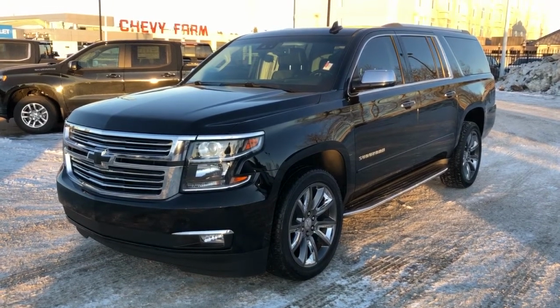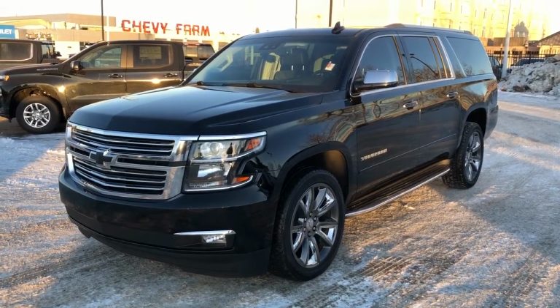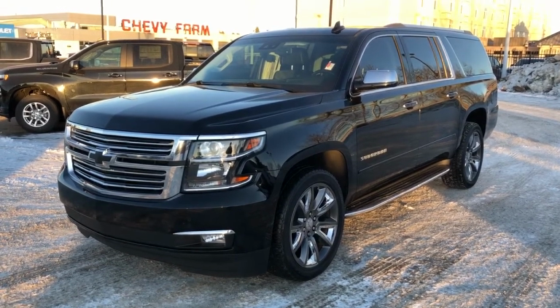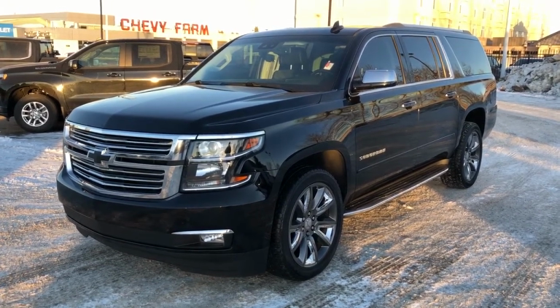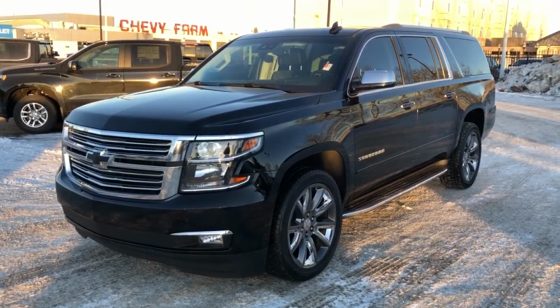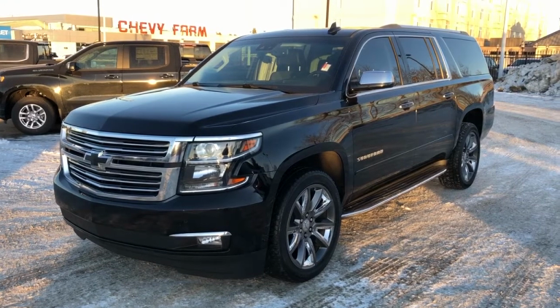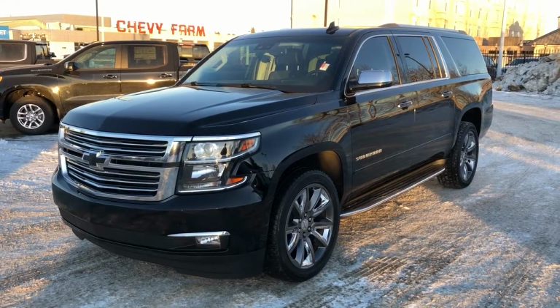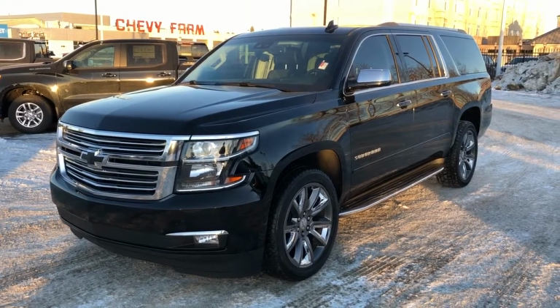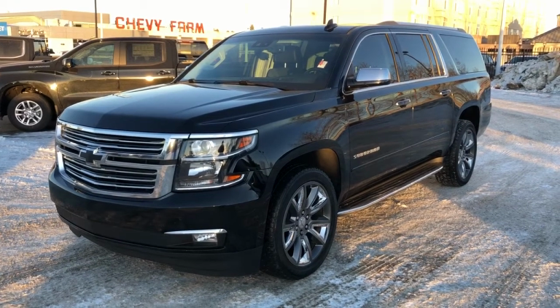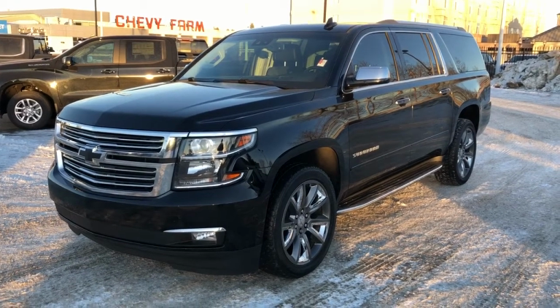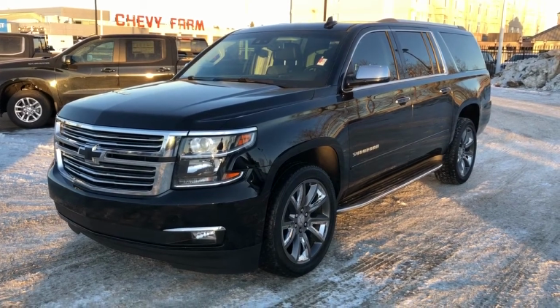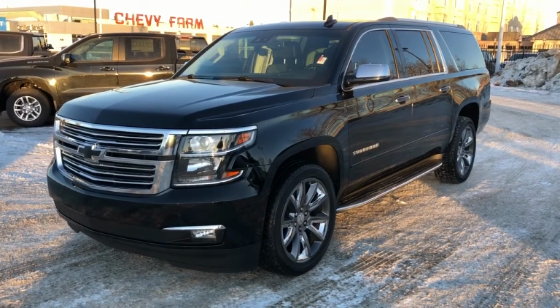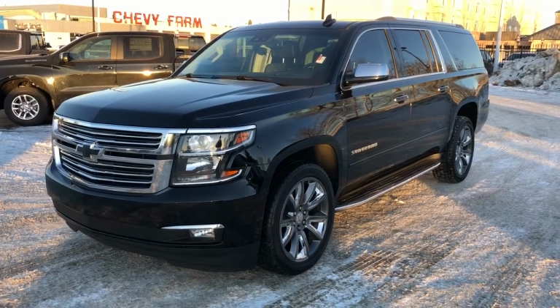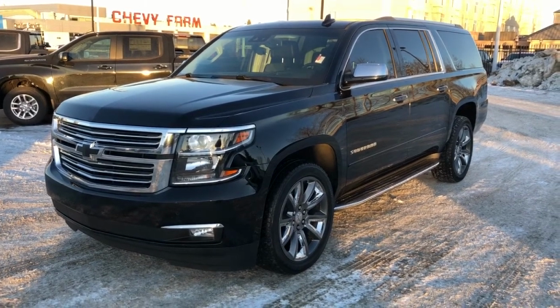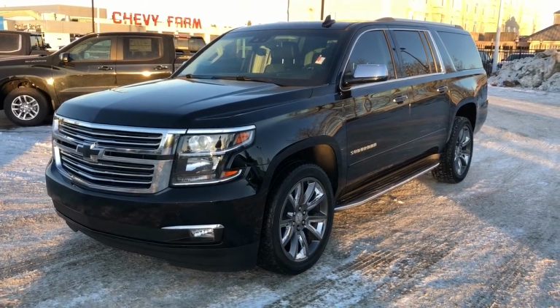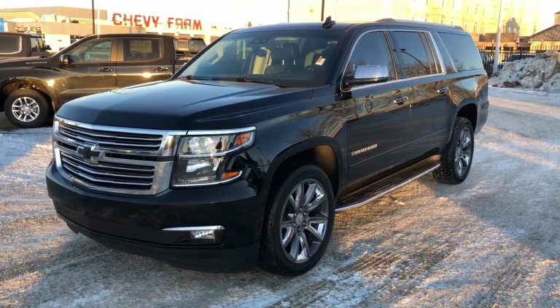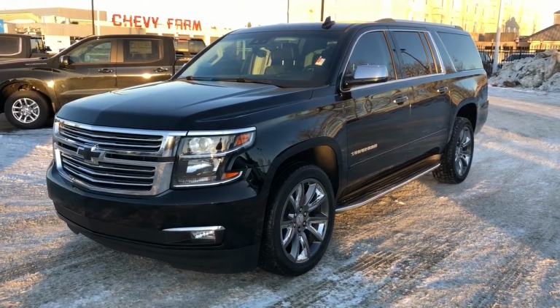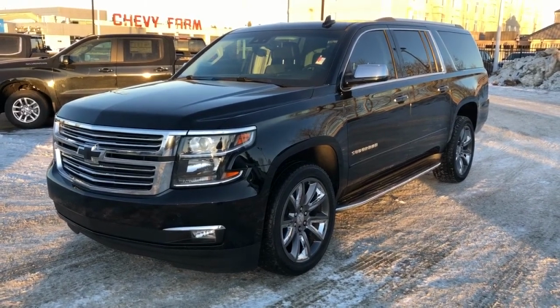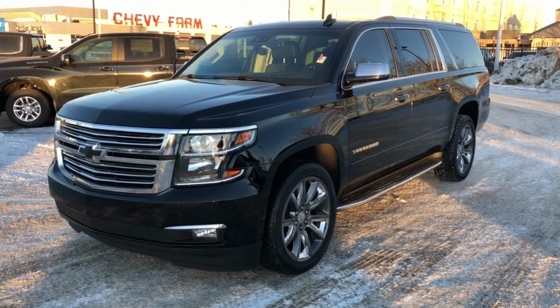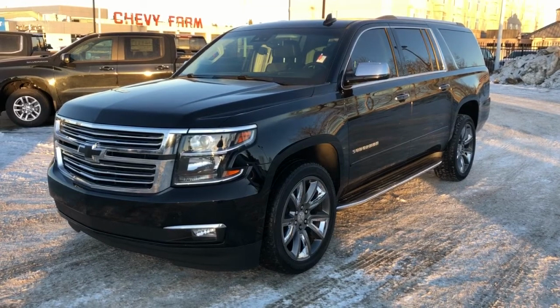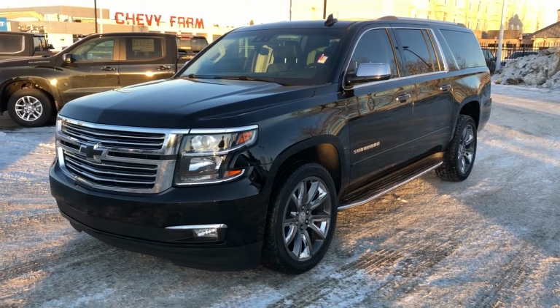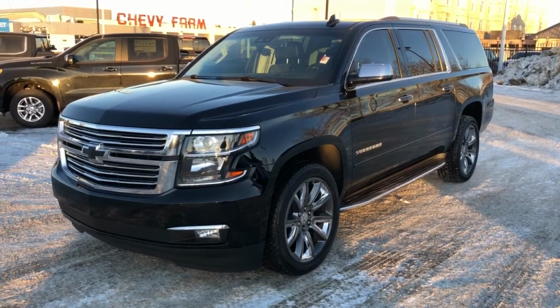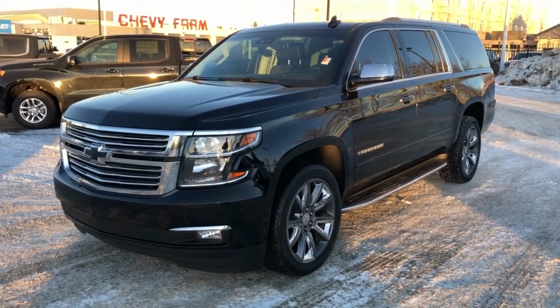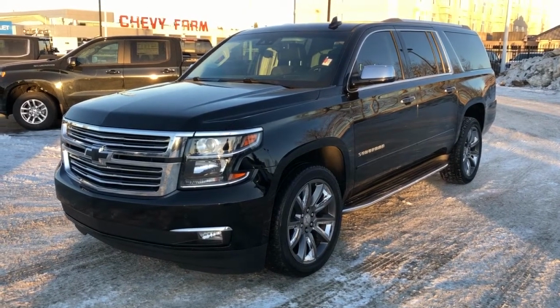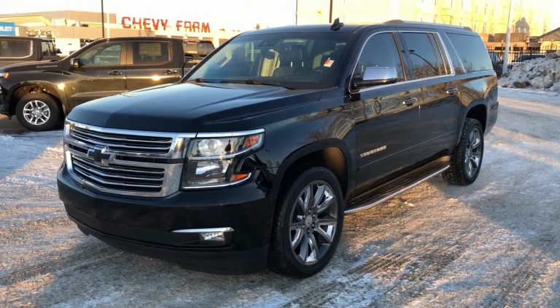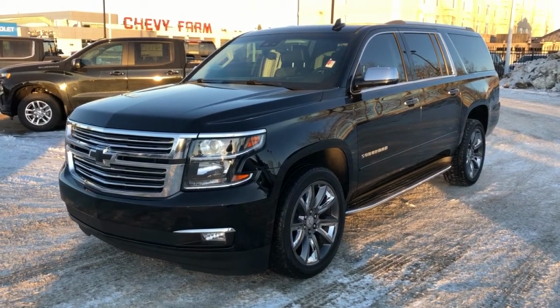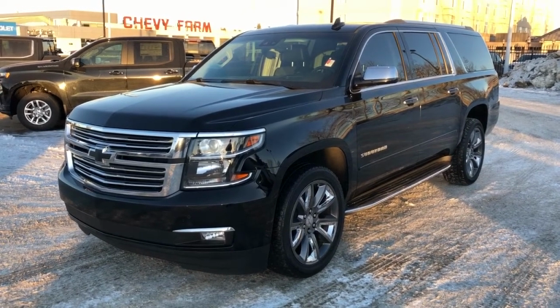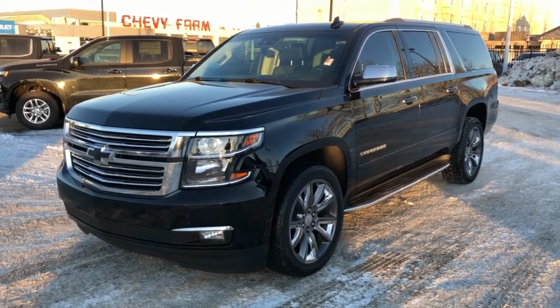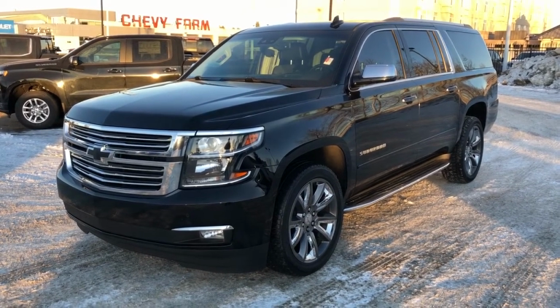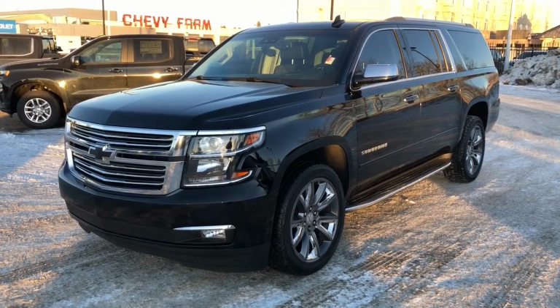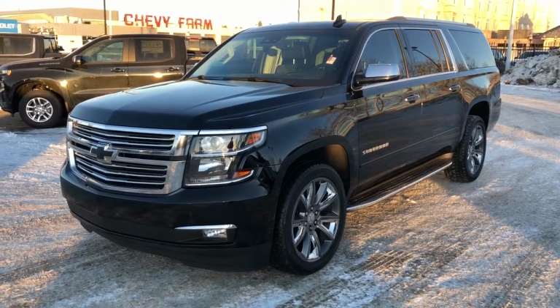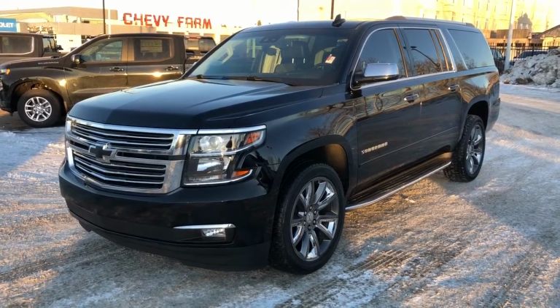This vehicle is featured in black metallic paint with alloy rims. We have chrome trim accents, running boards, rear privacy tint, two DVD players, as well as heated and cooled seats, heated steering wheel, backup camera, navigation and sunroof.